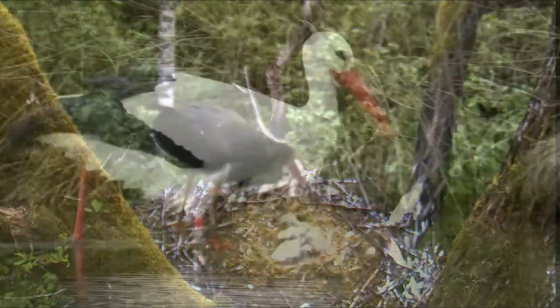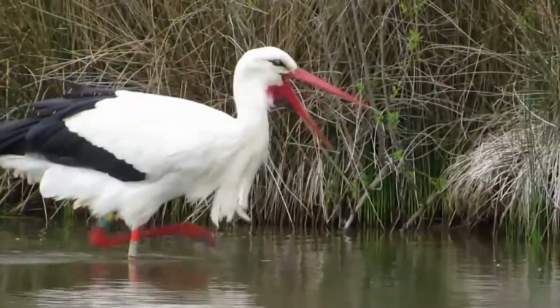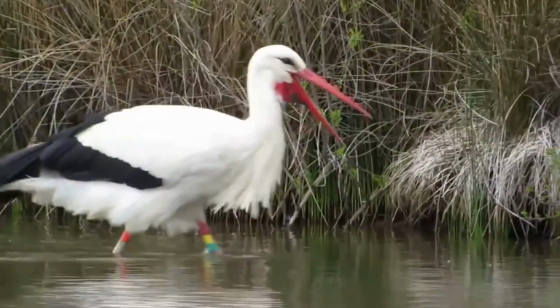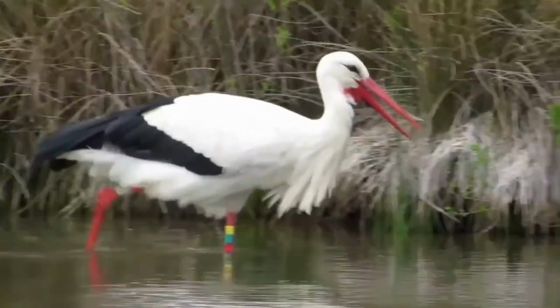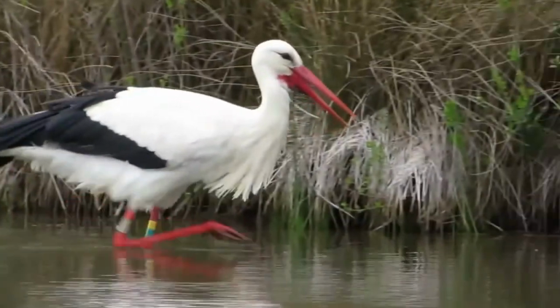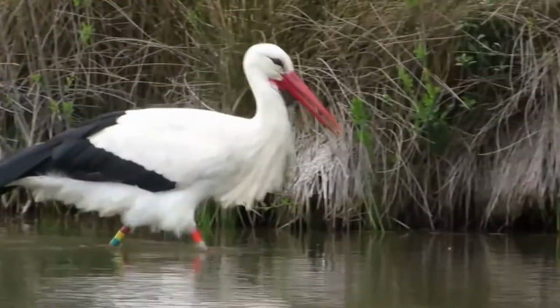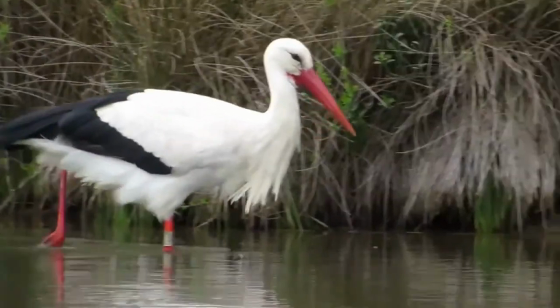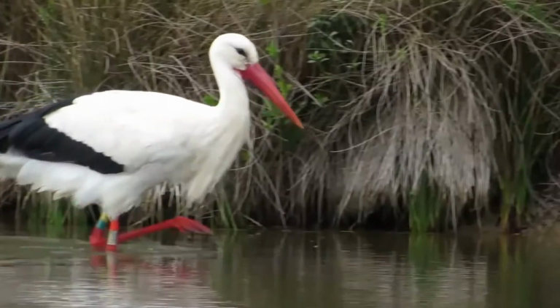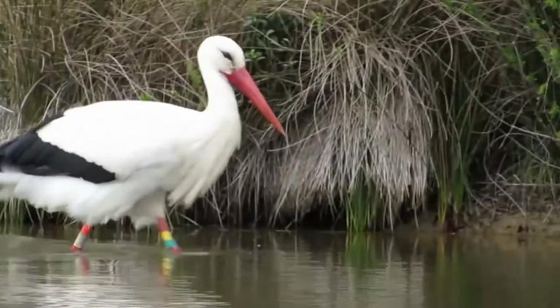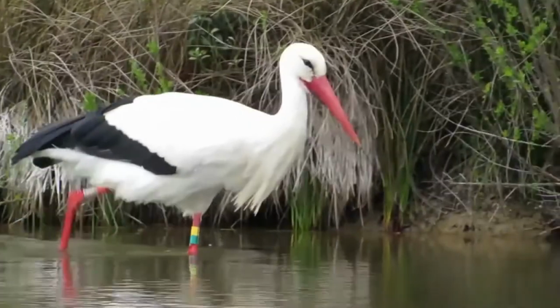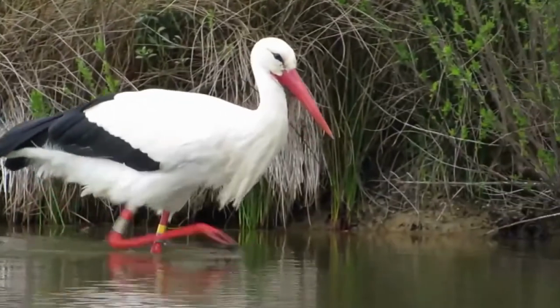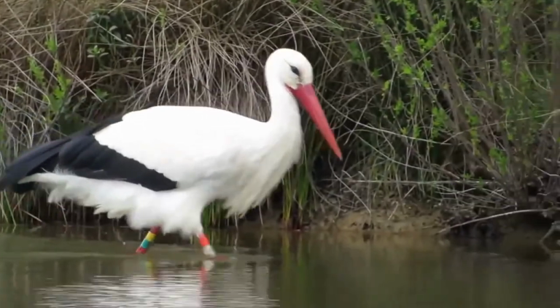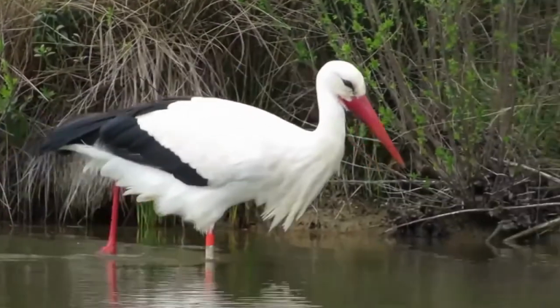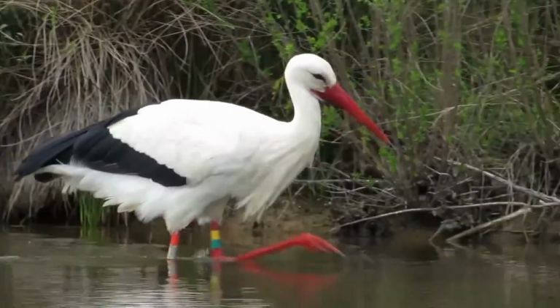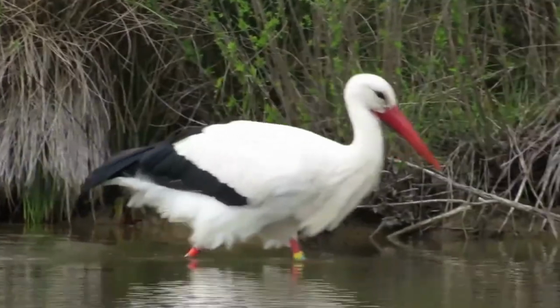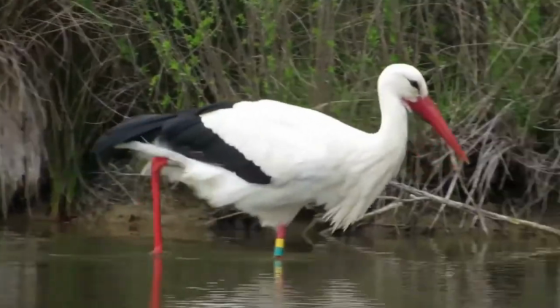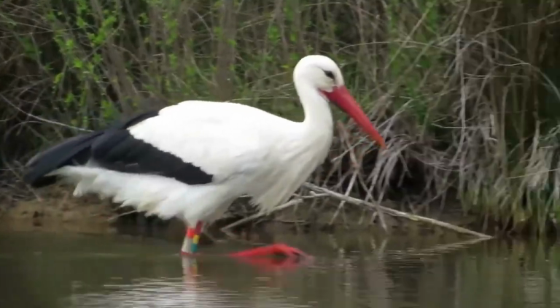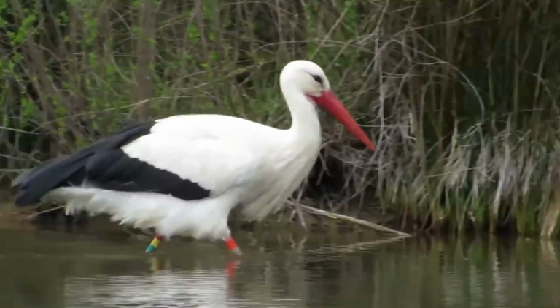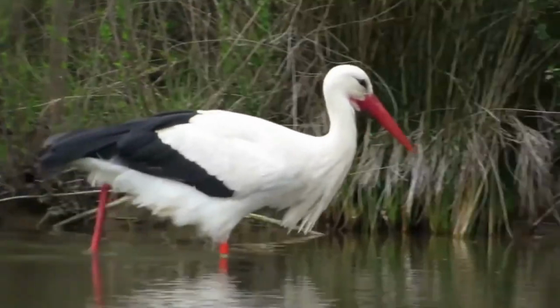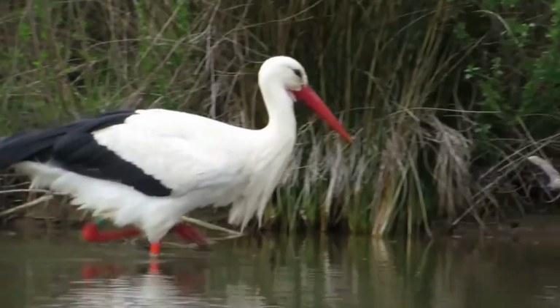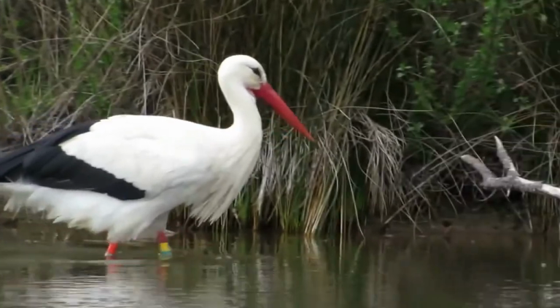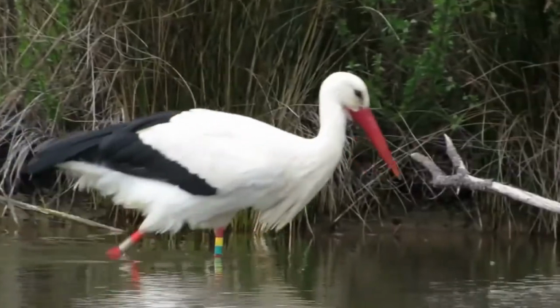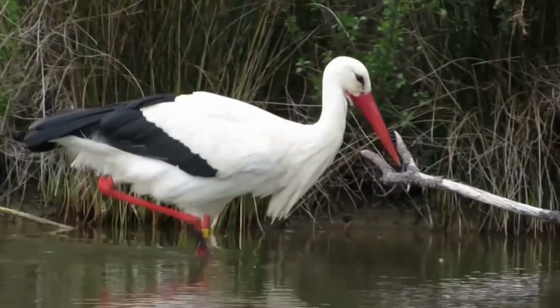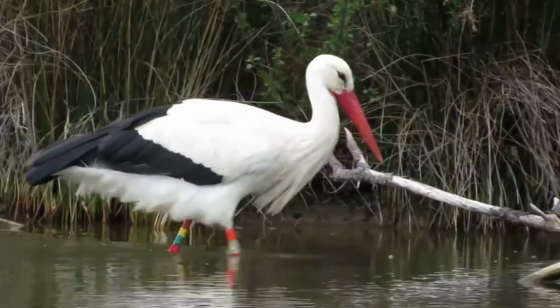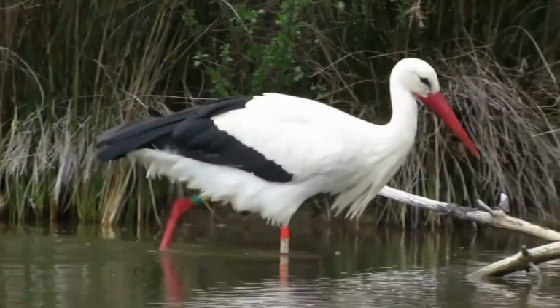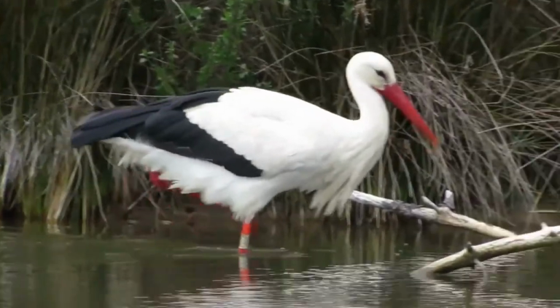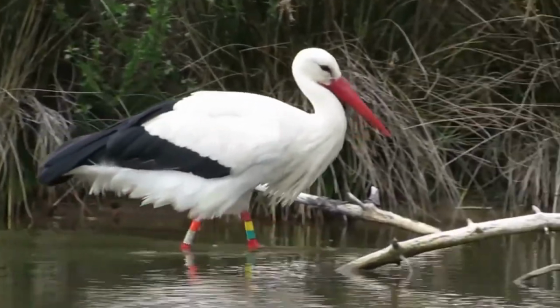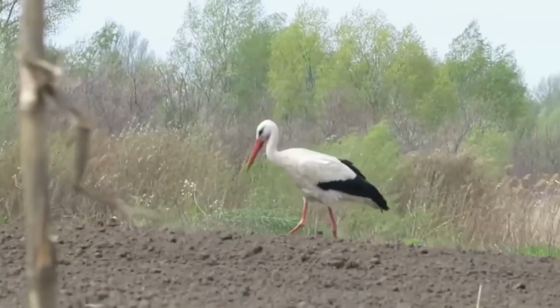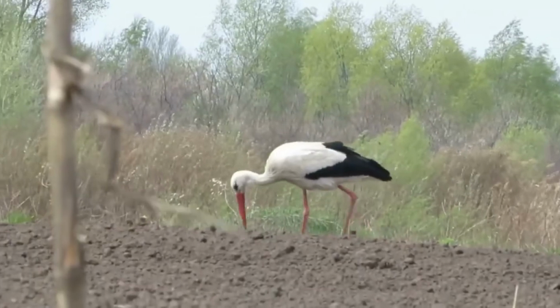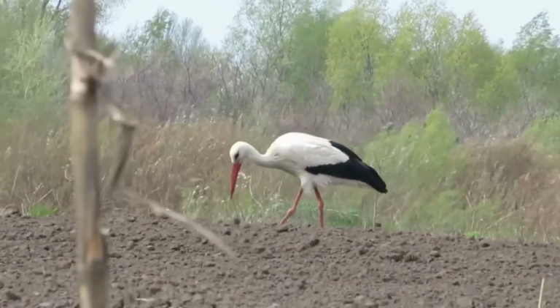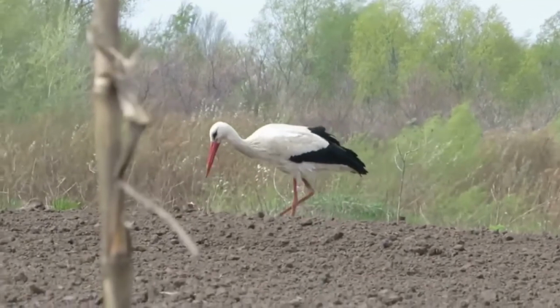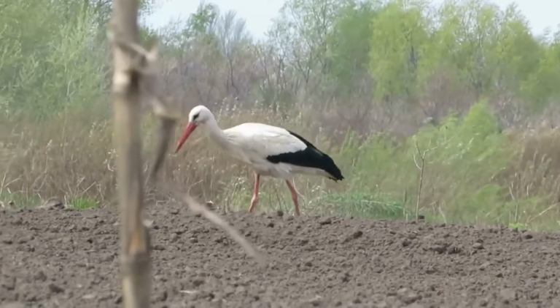The white stork, scientifically known as Ciconia ciconia, is much more well known and popular than the black stork. Even since the age of the Roman Empire, it was considered a sacred bird.